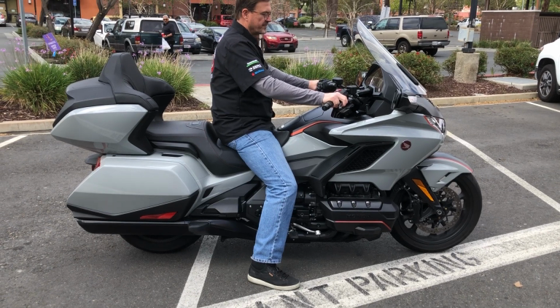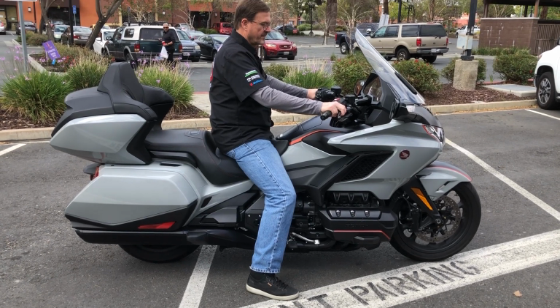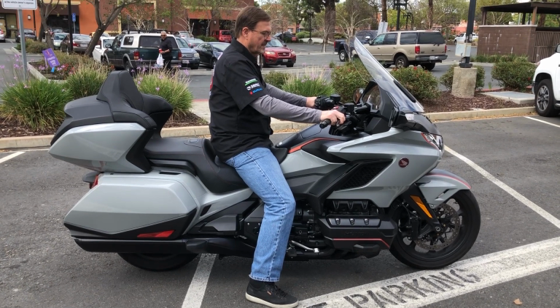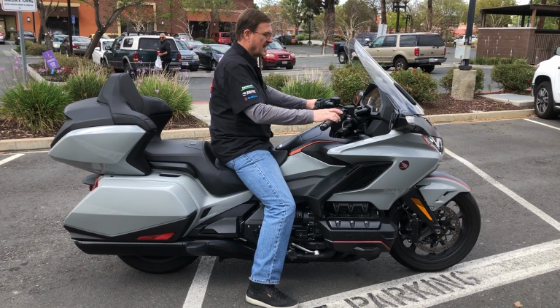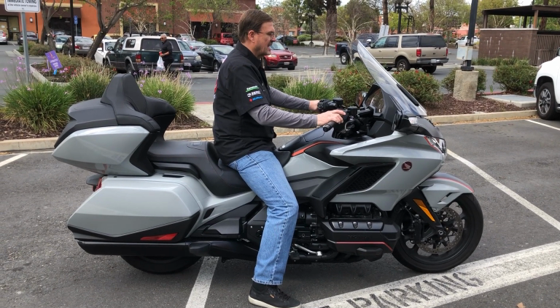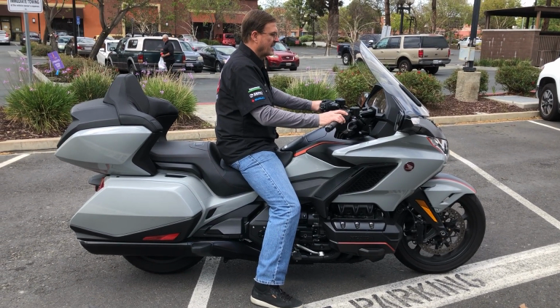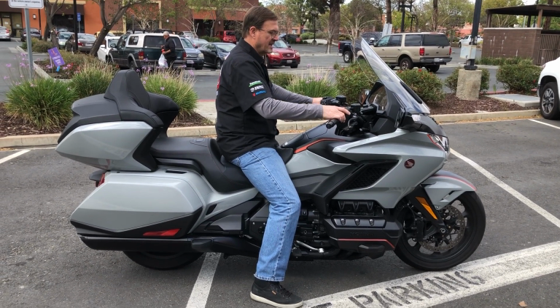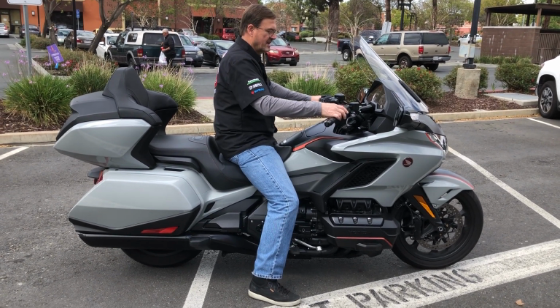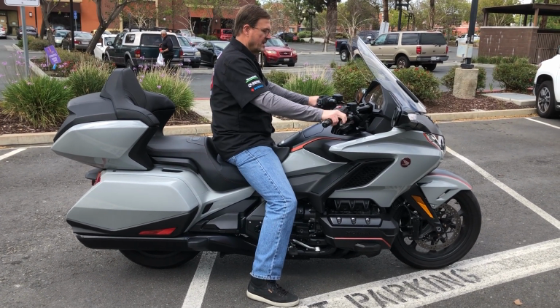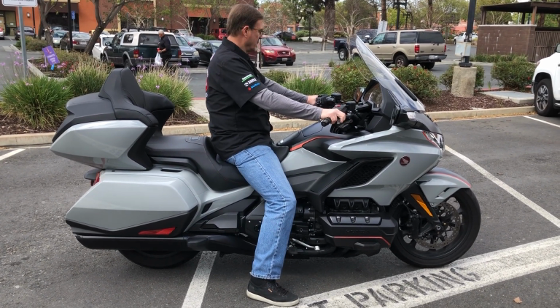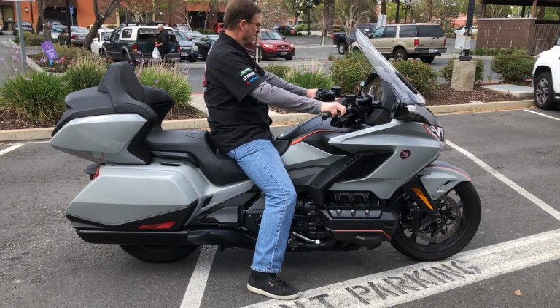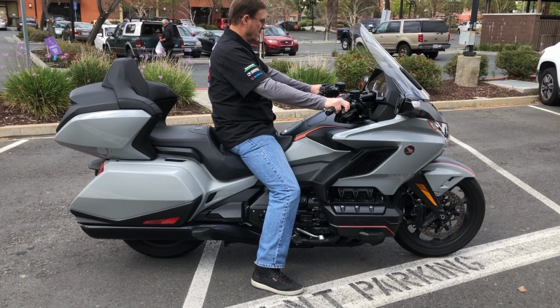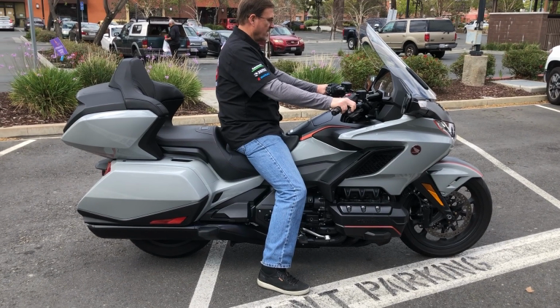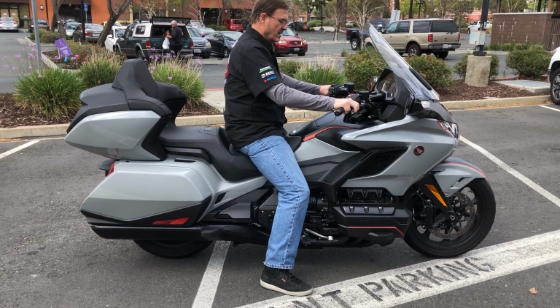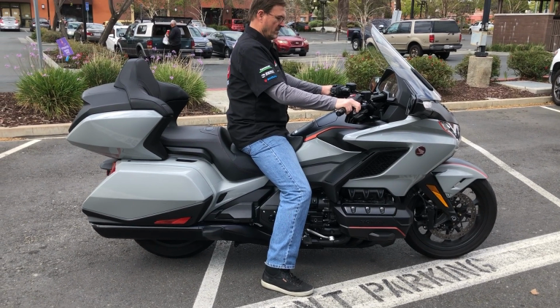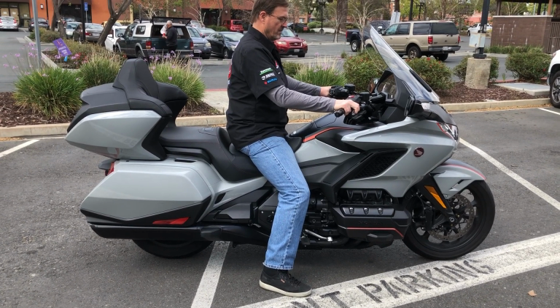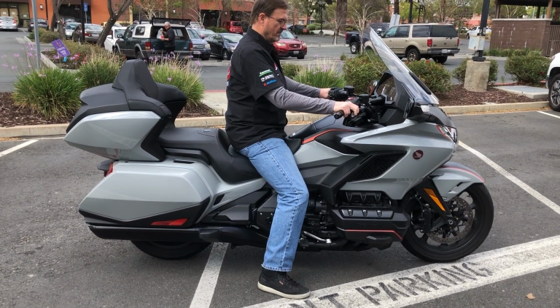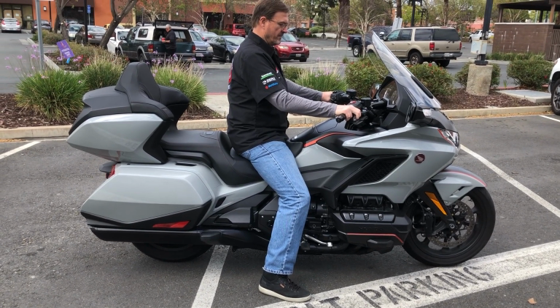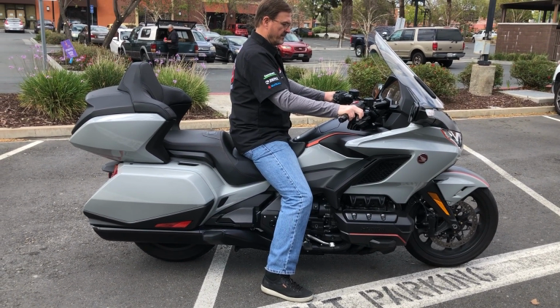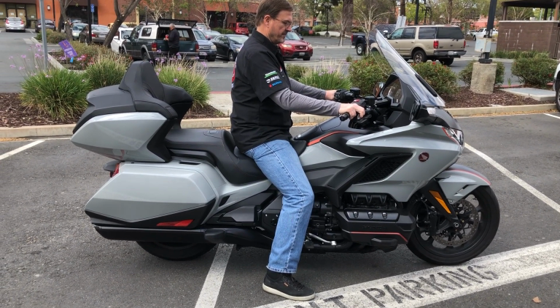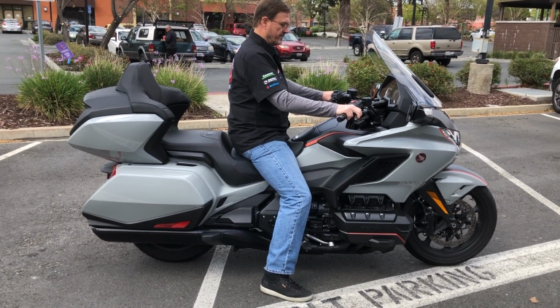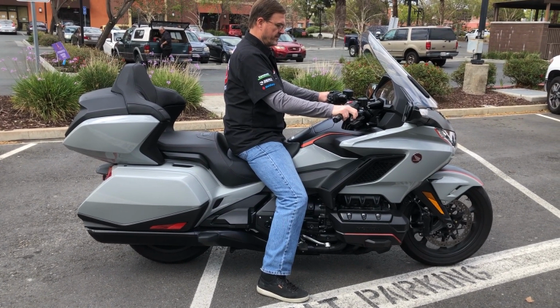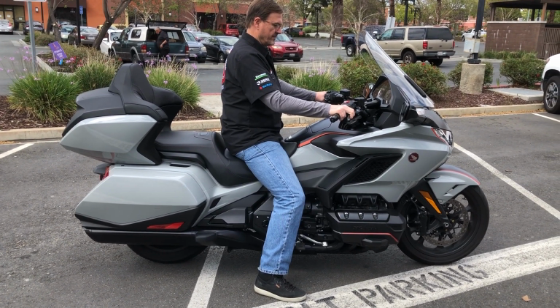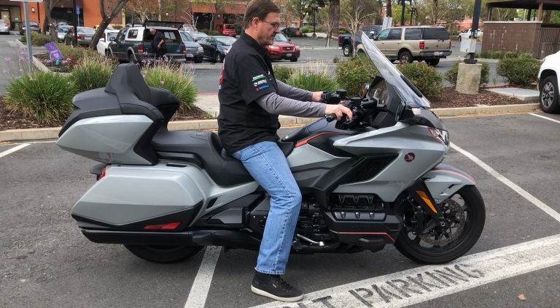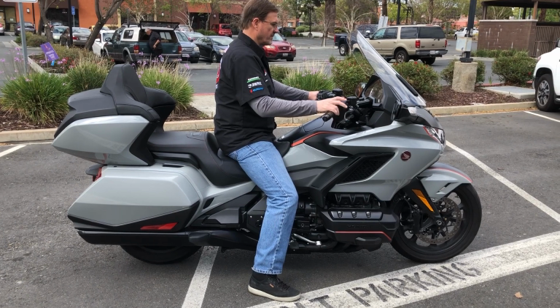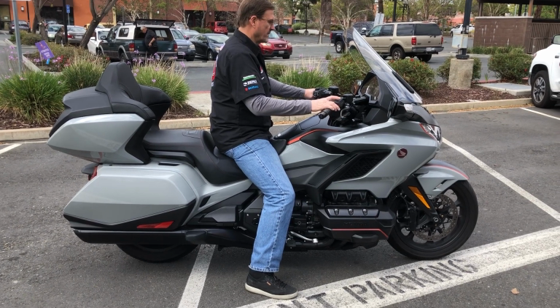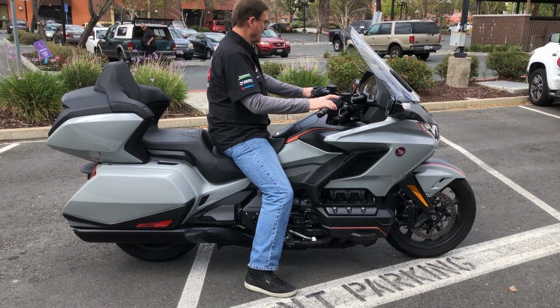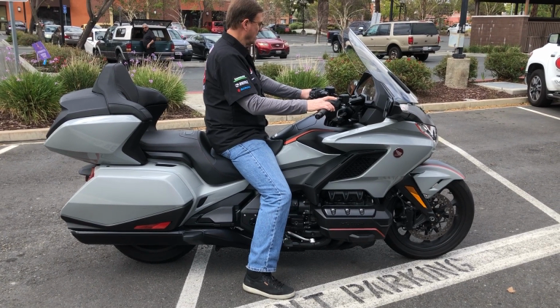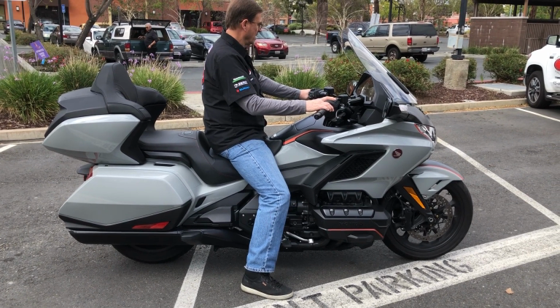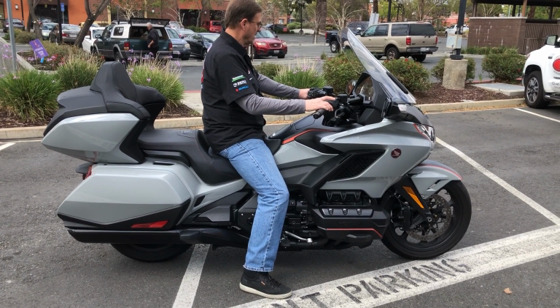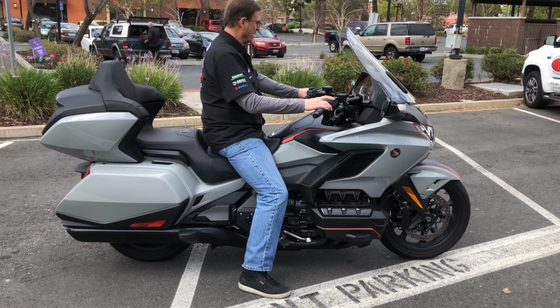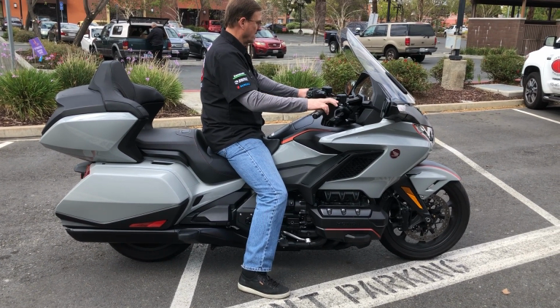This is the manual transmission — six-speed manual. Shaft drive. Six-cylinder, 1,800cc. Four valves per cylinder.